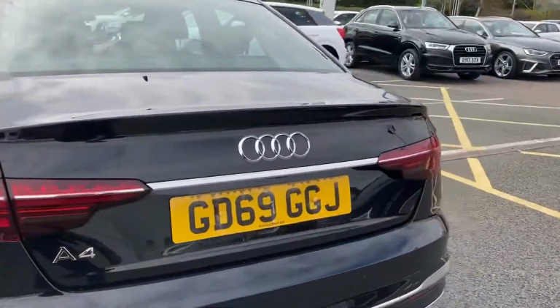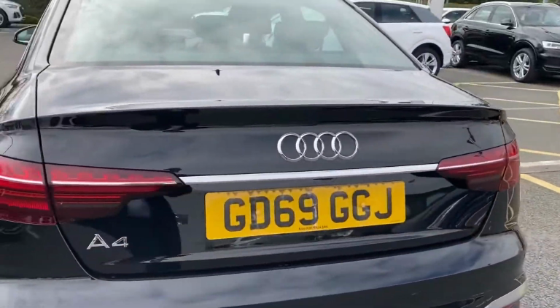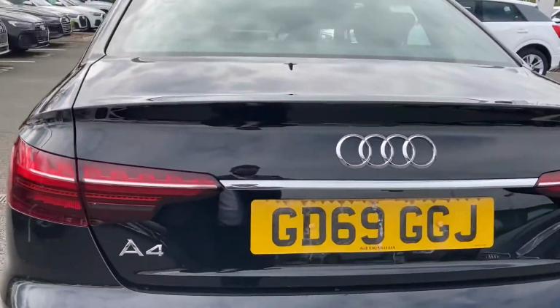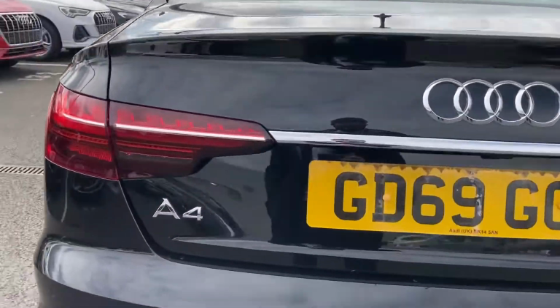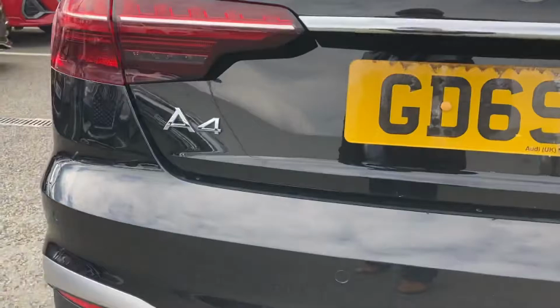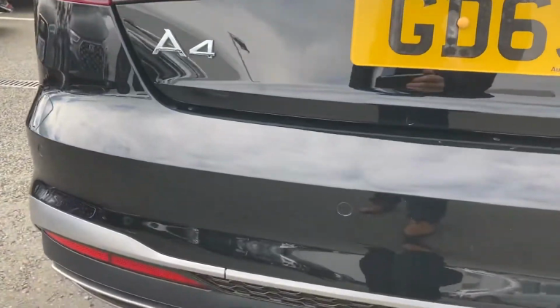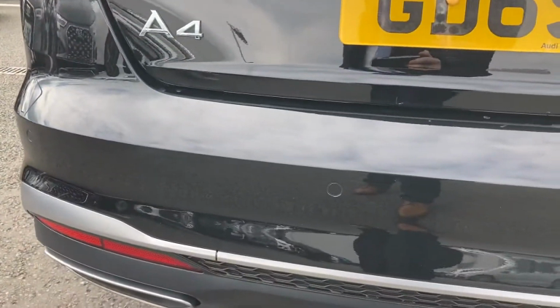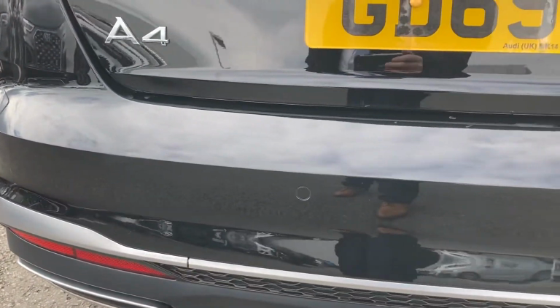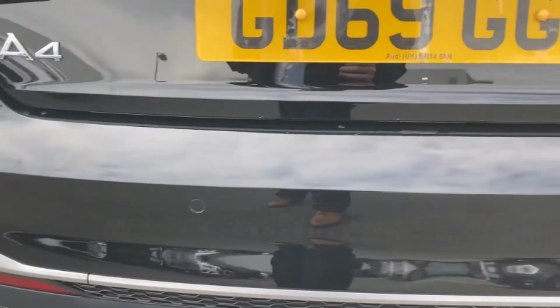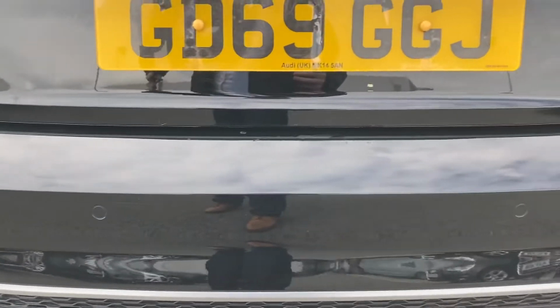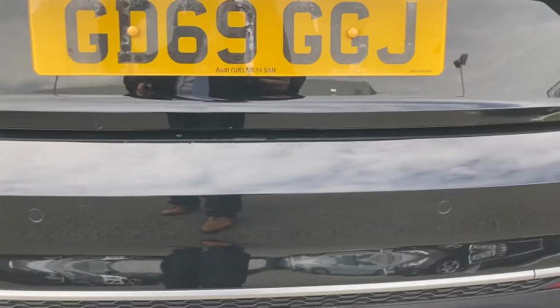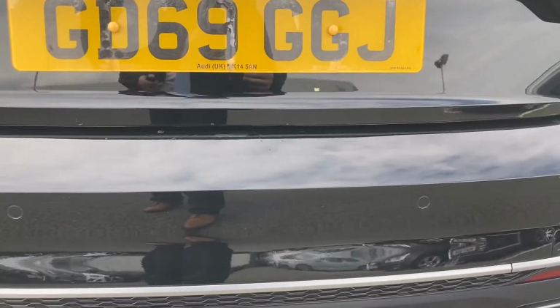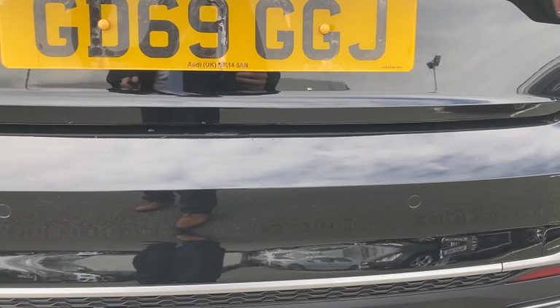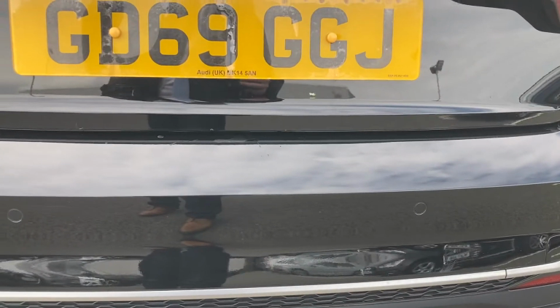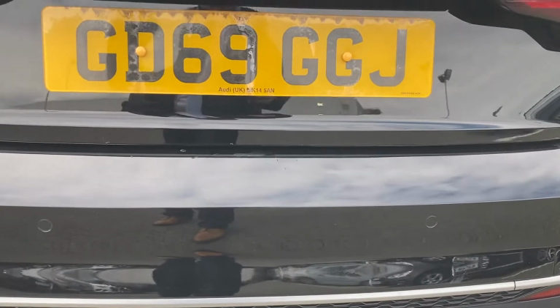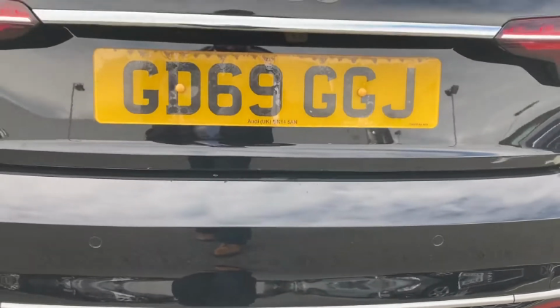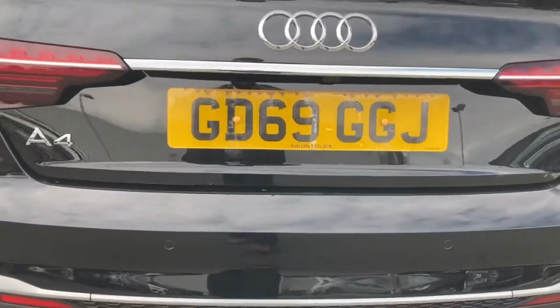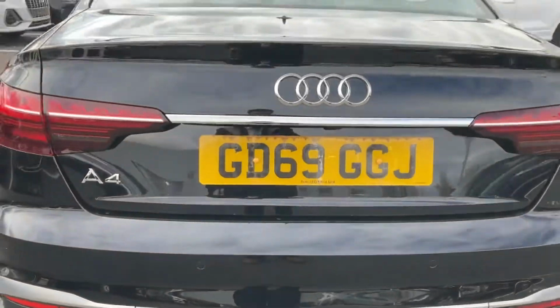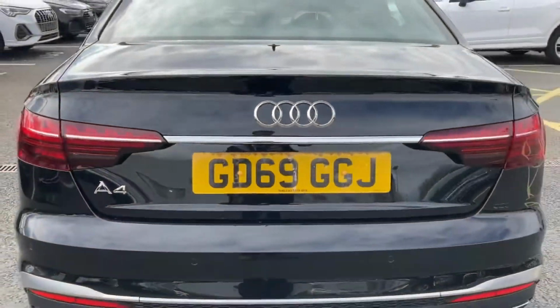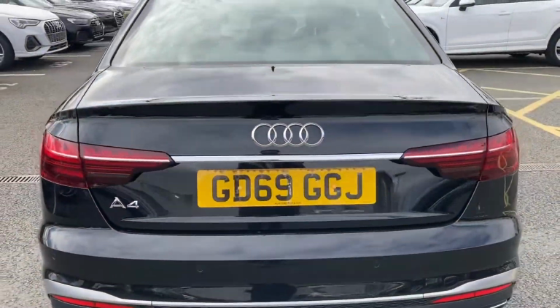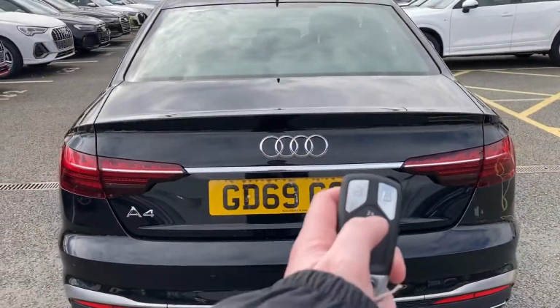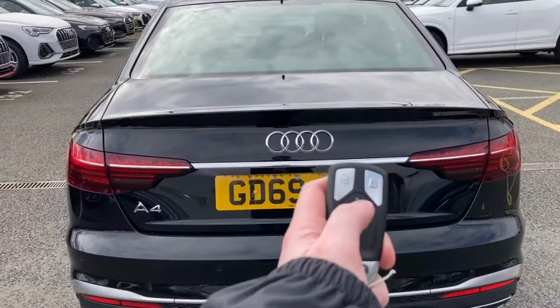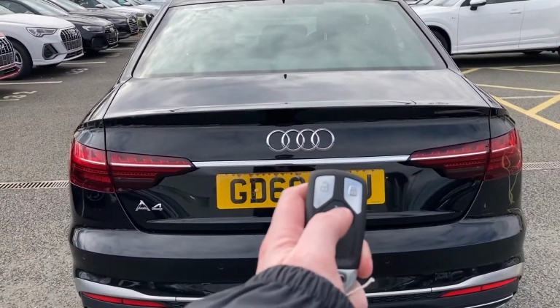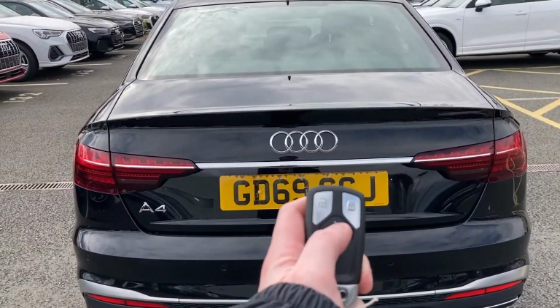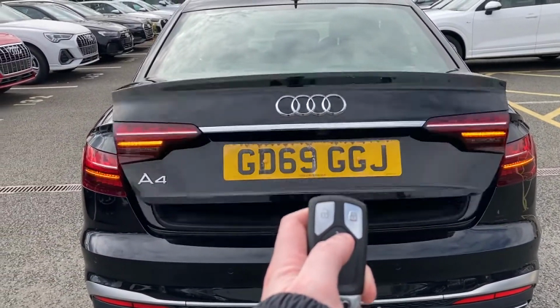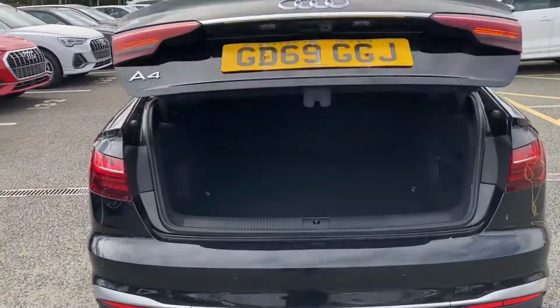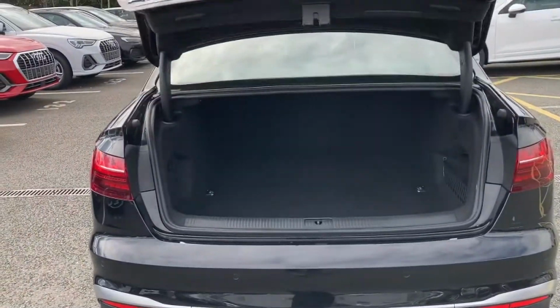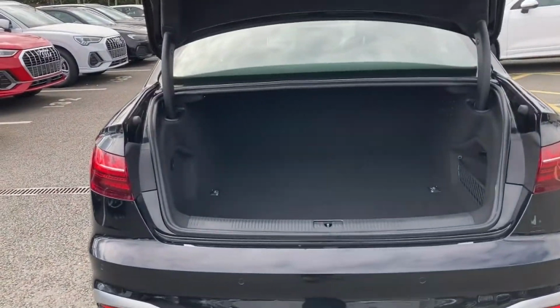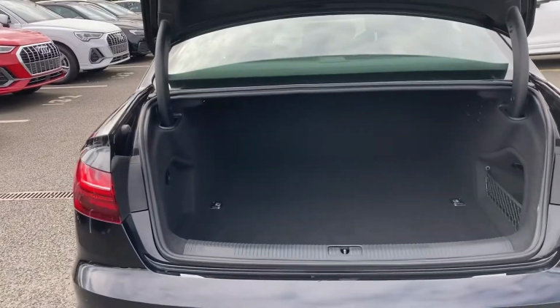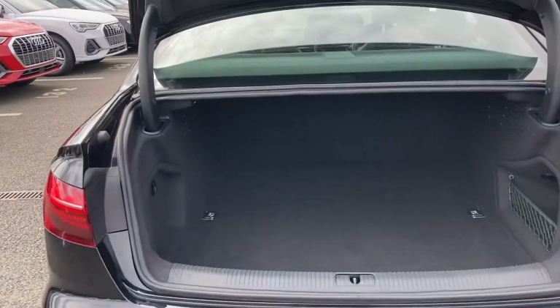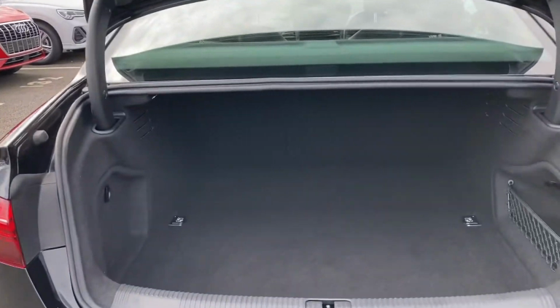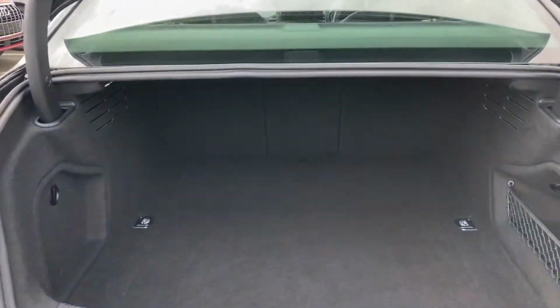Moving to the rear, we have this car's rear parking sensors, which work seamlessly with the rear-facing camera. Opening the rear boot is easy — just a double click of the button on either of the keys and it will open automatically for you.